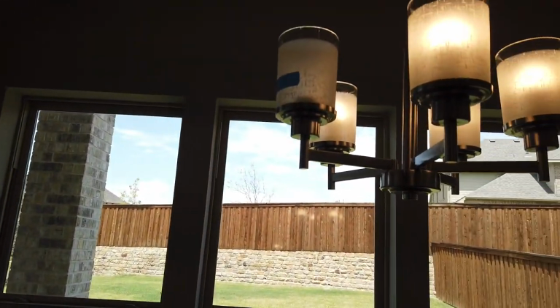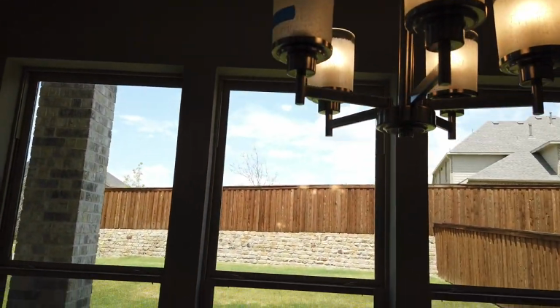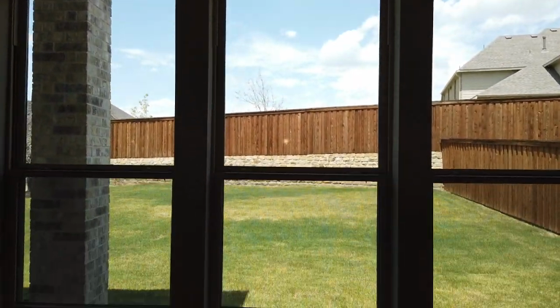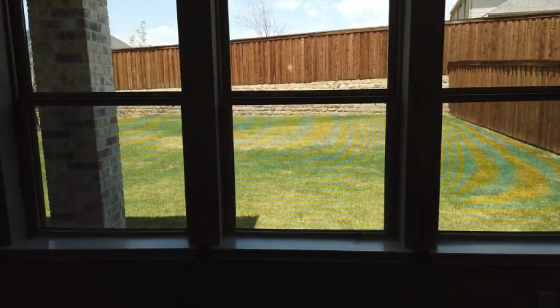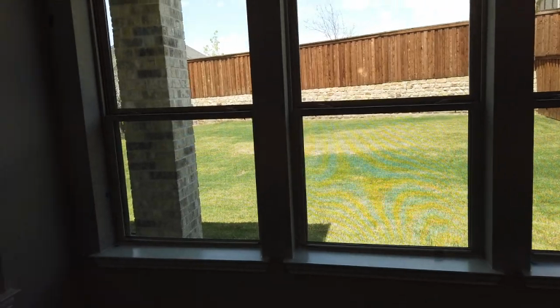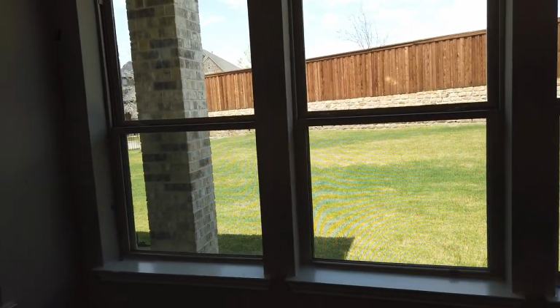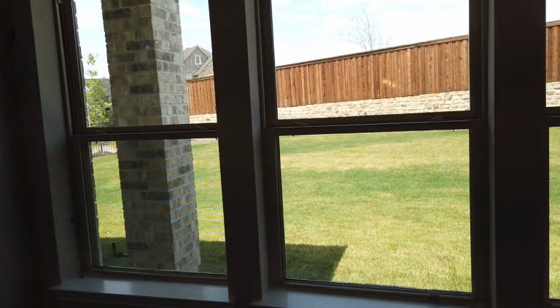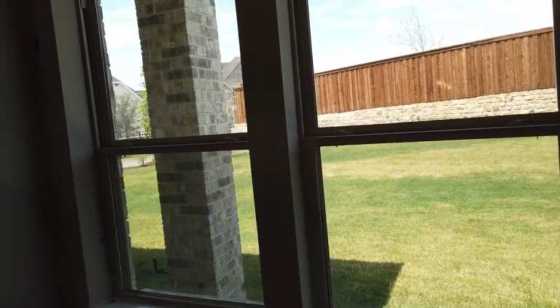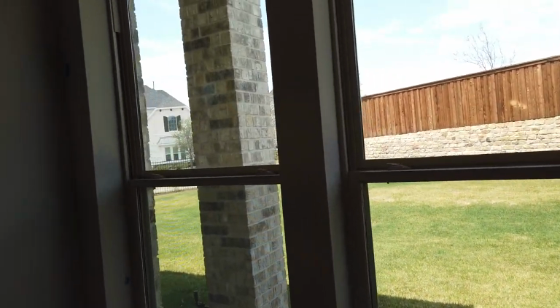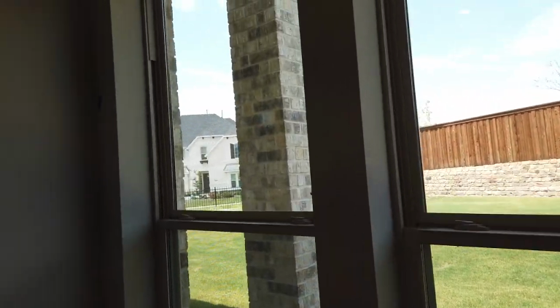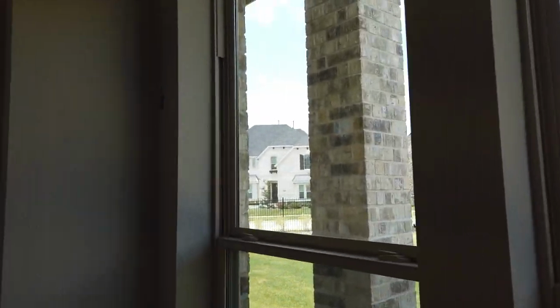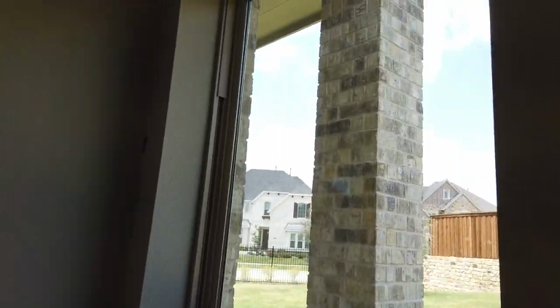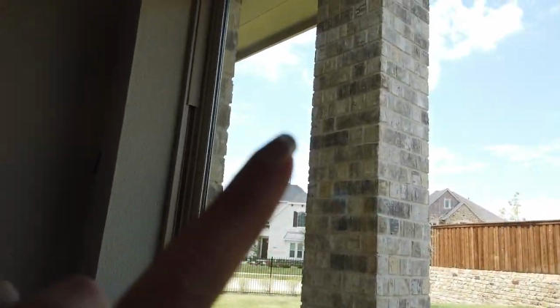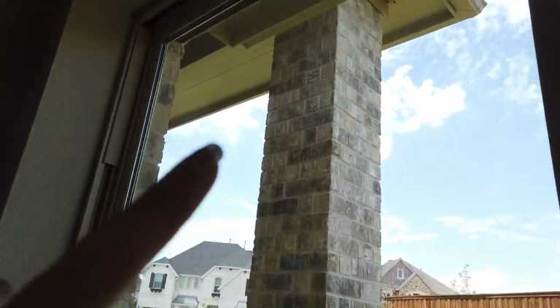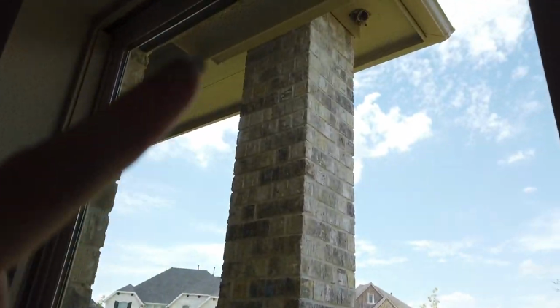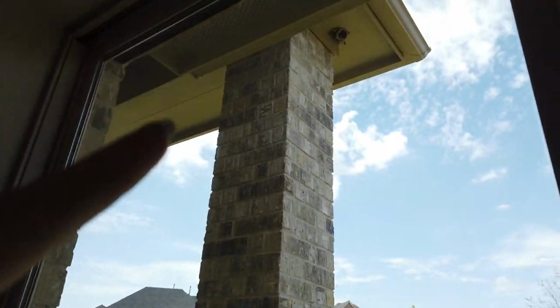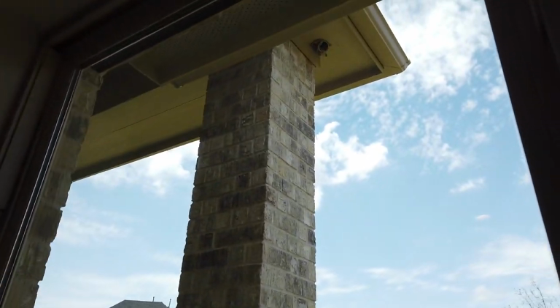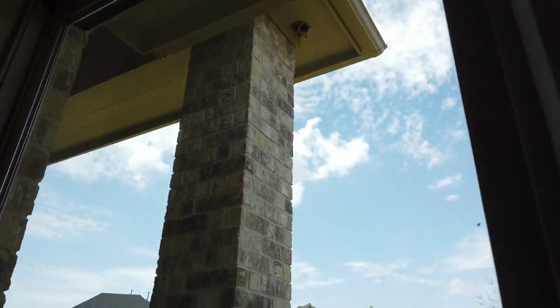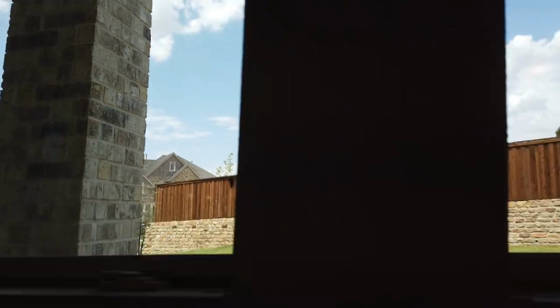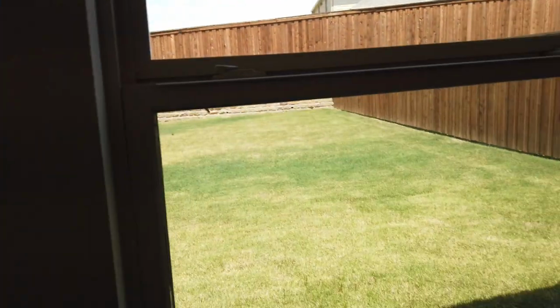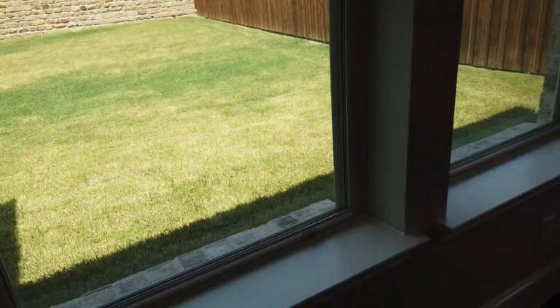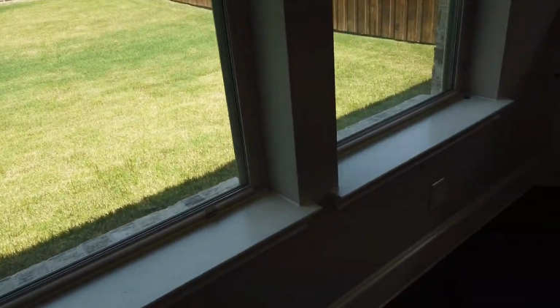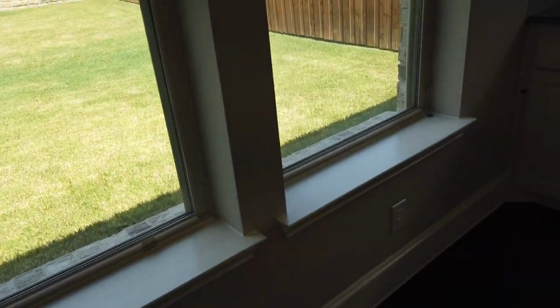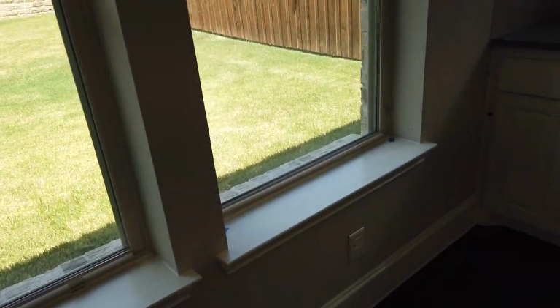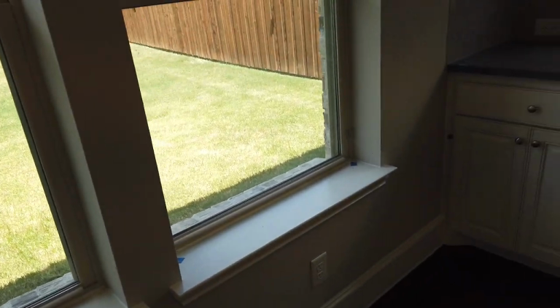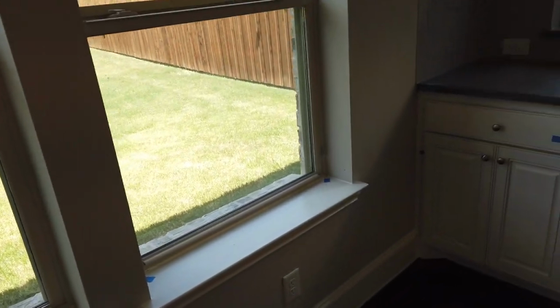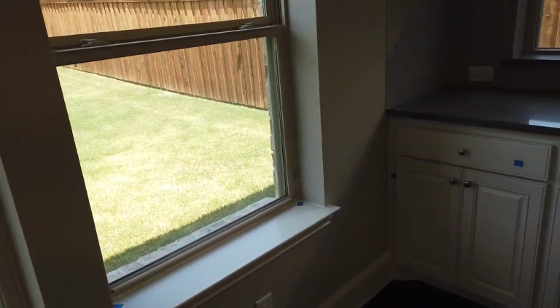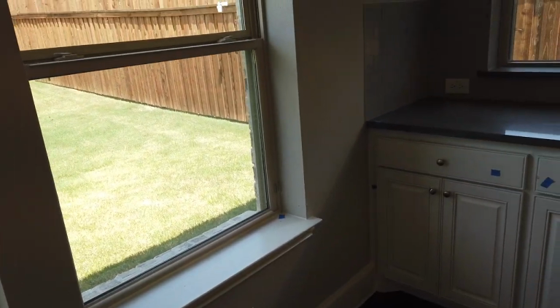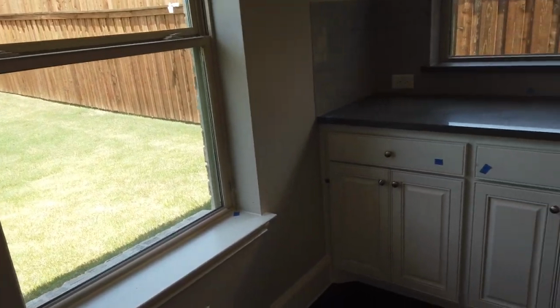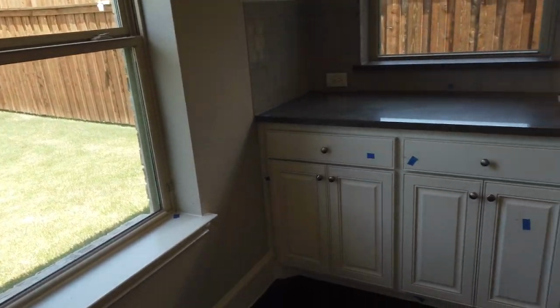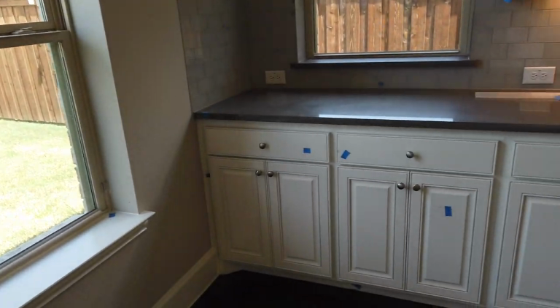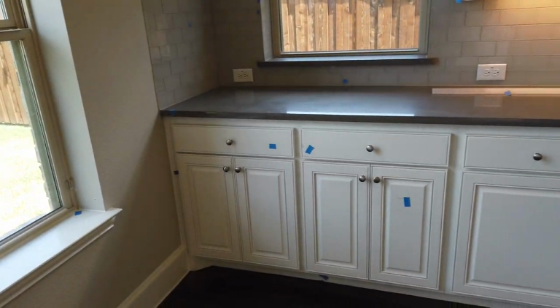Additional lights are missing outside. The light is missing there. And then those touch-ups on the floor.